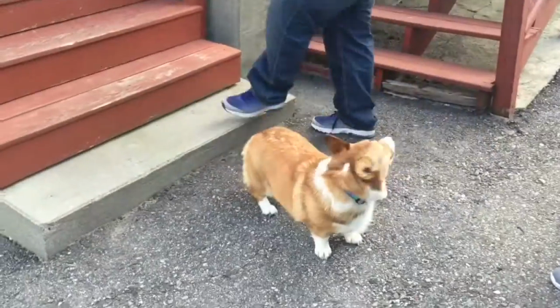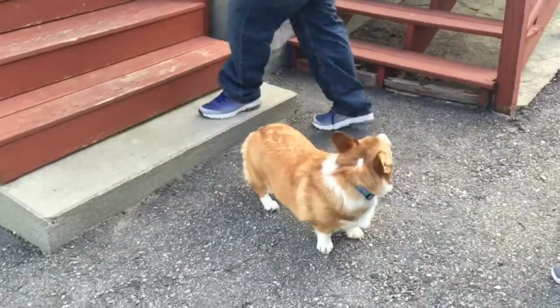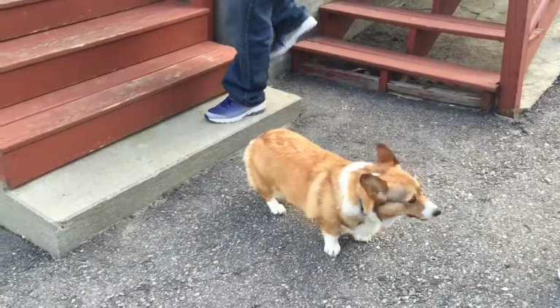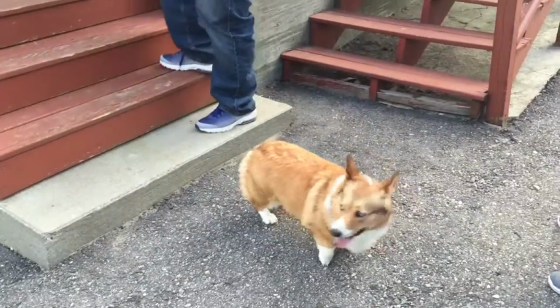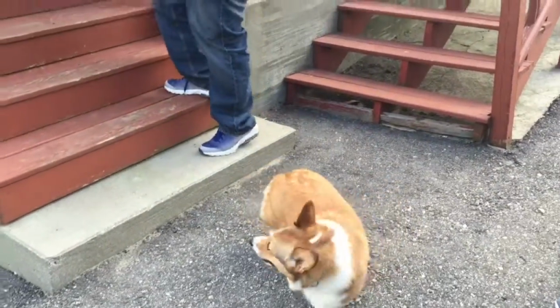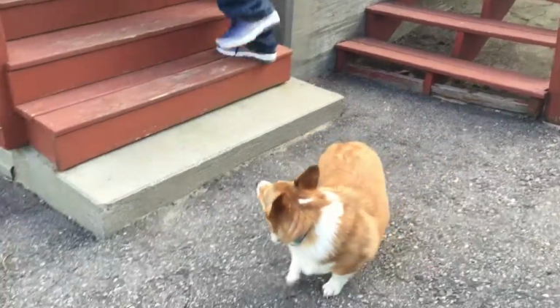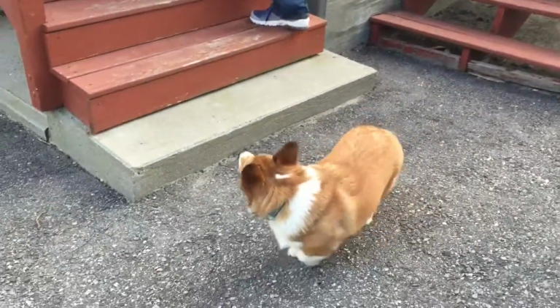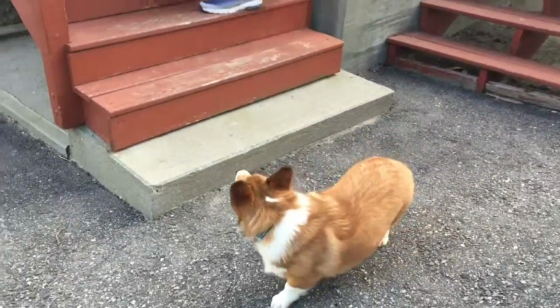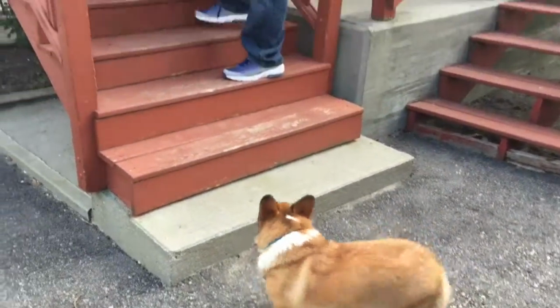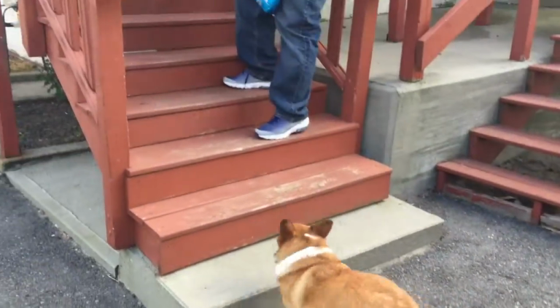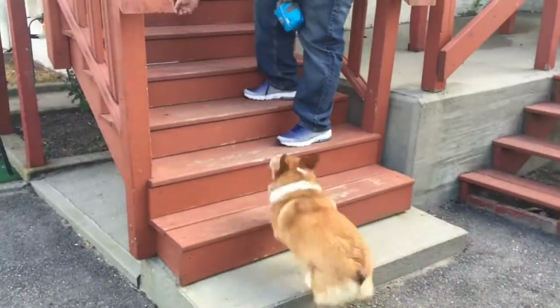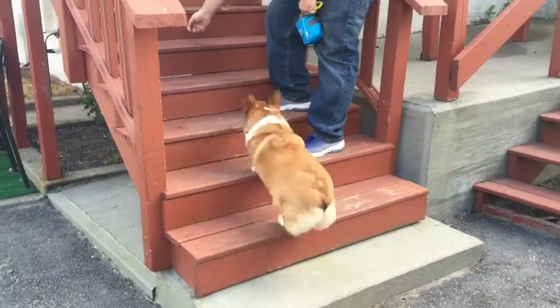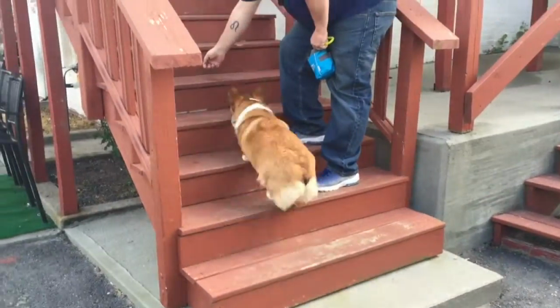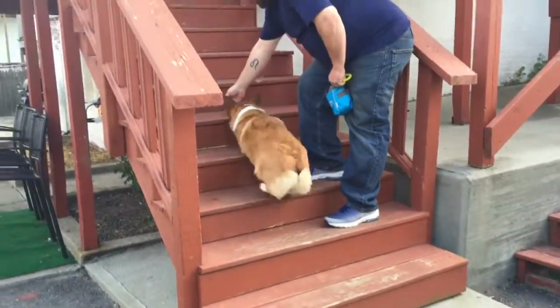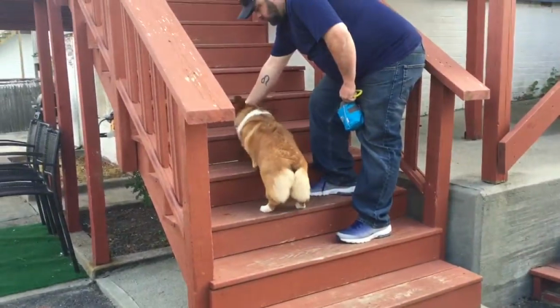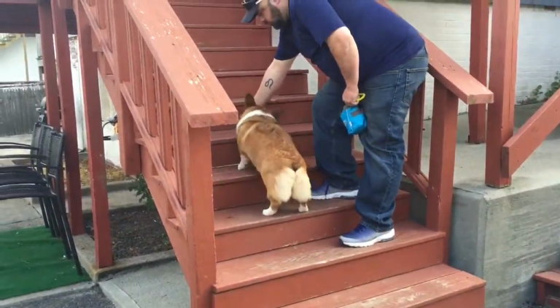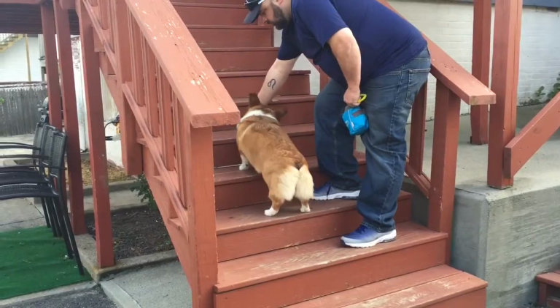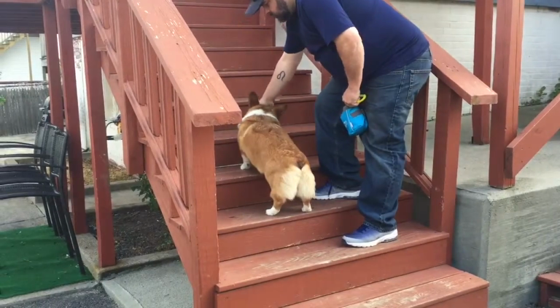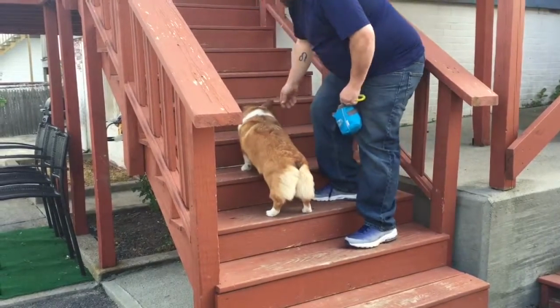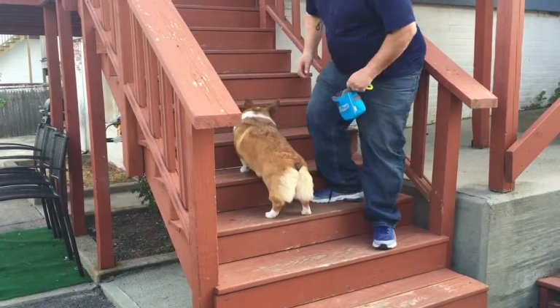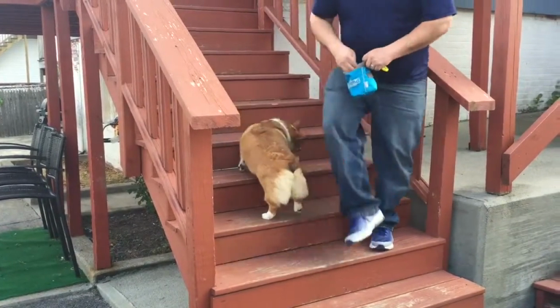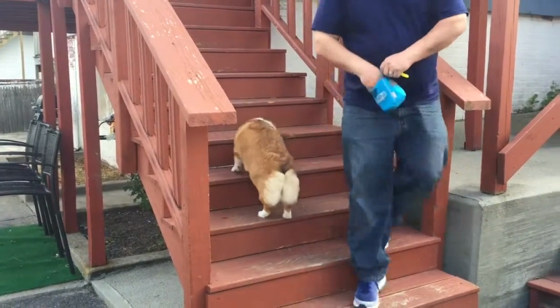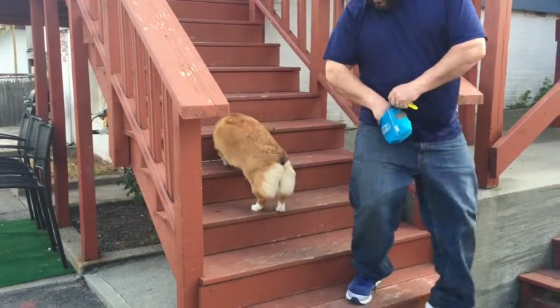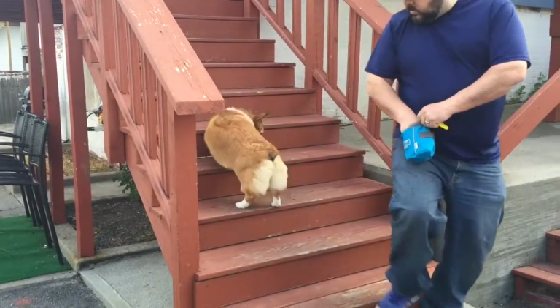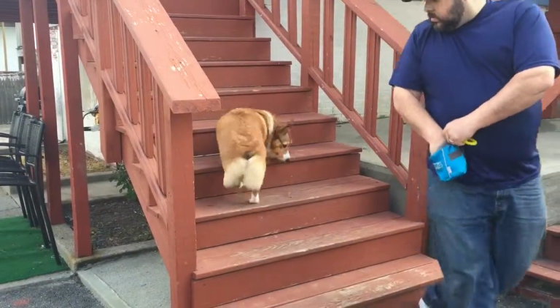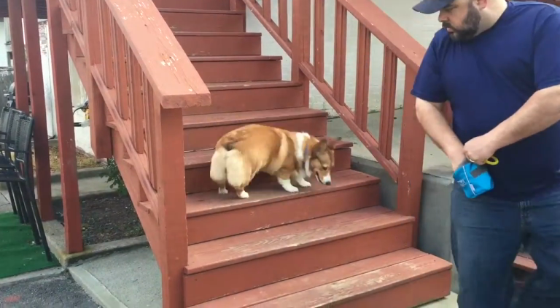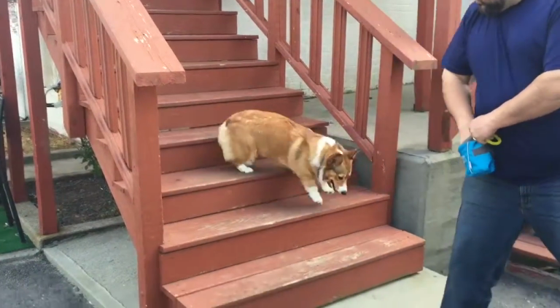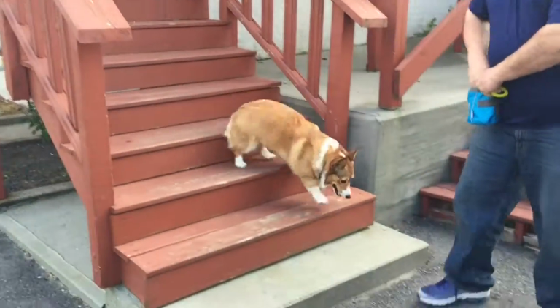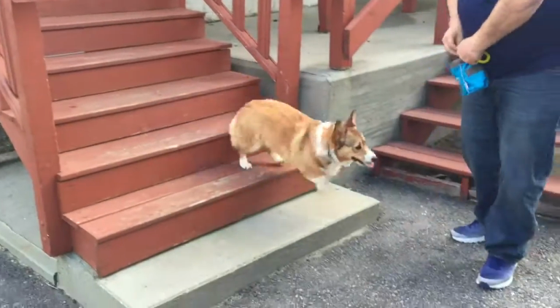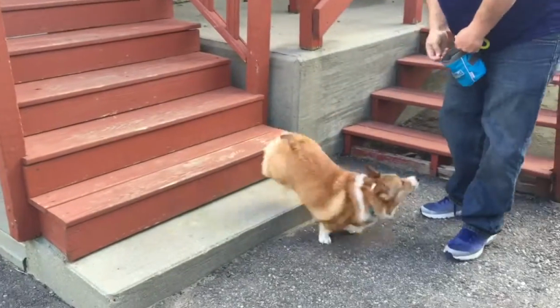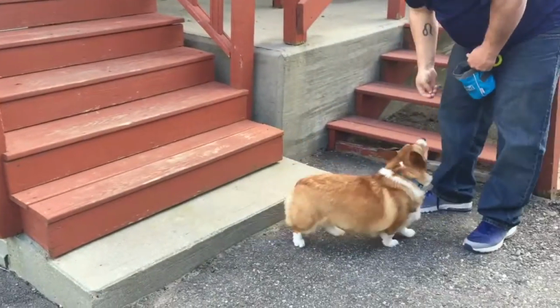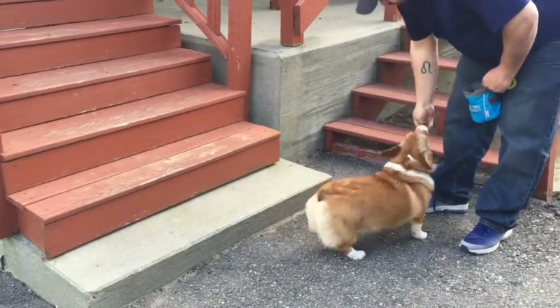We started Ellie at the bottom step and worked her up one step at a time. This is Ellie getting up to the fifth step with the owner. Good girl, Ellie!